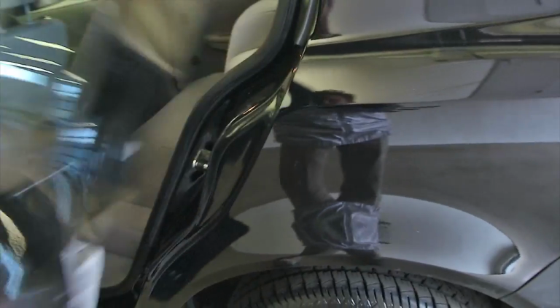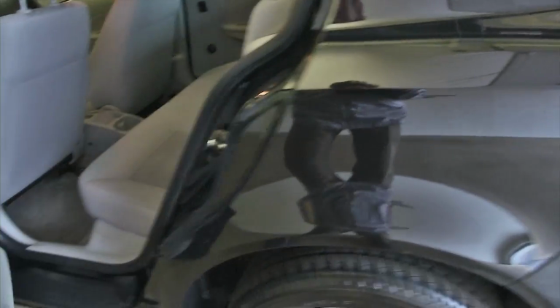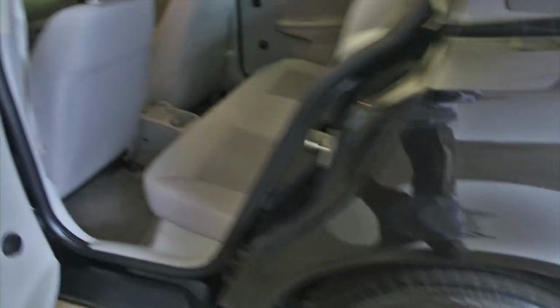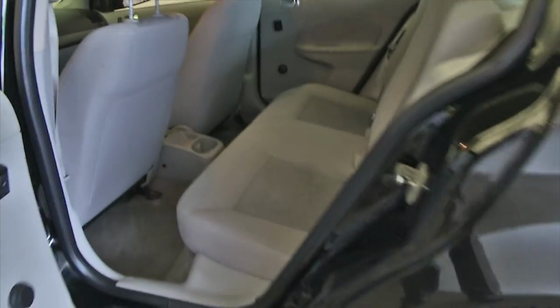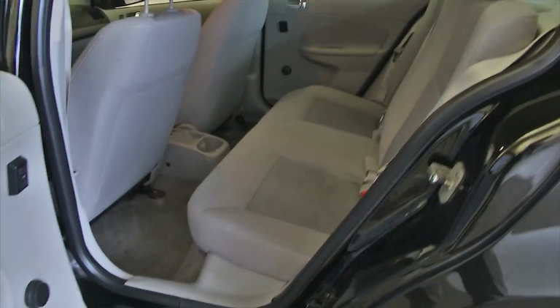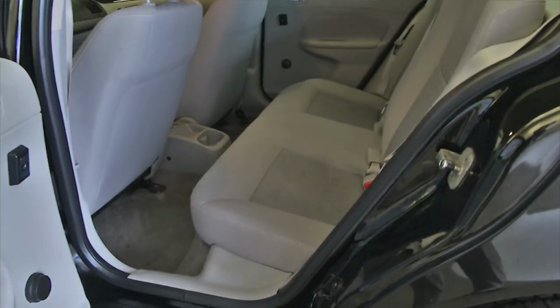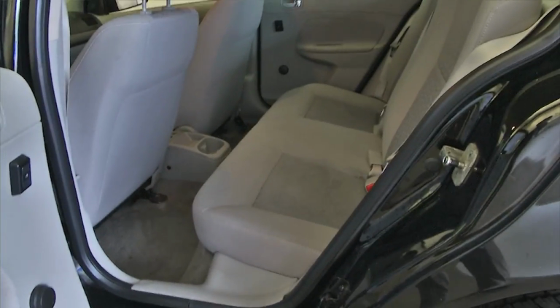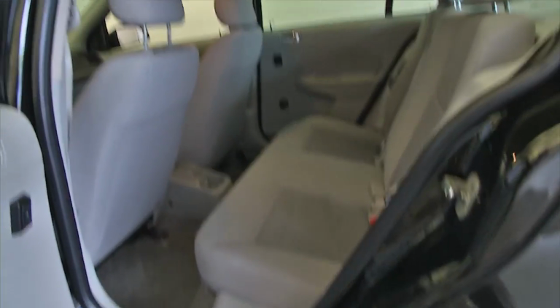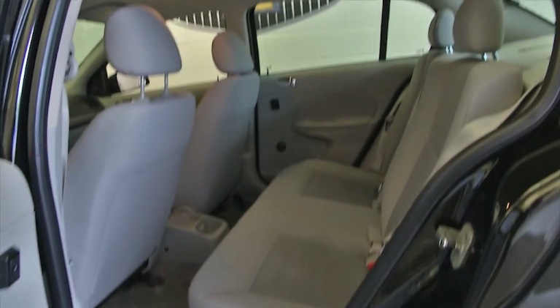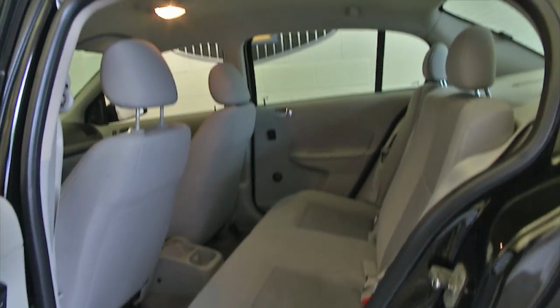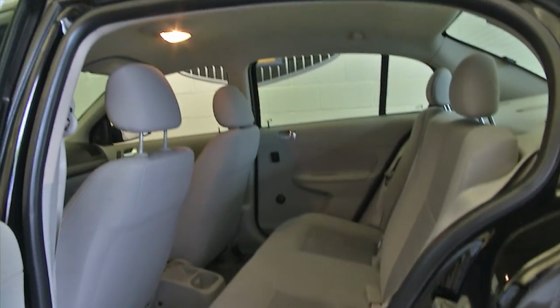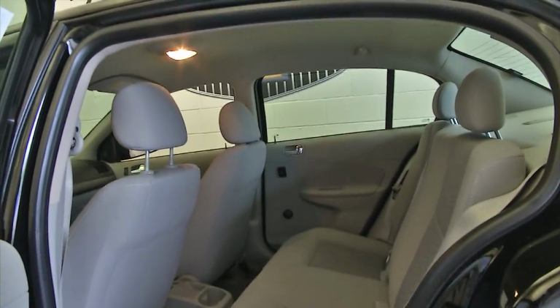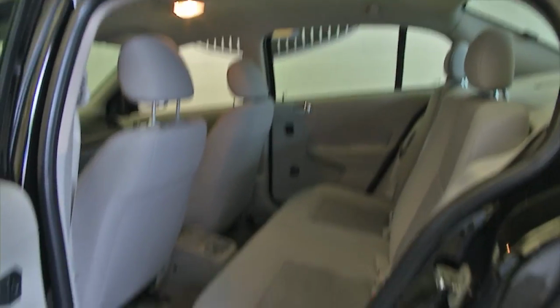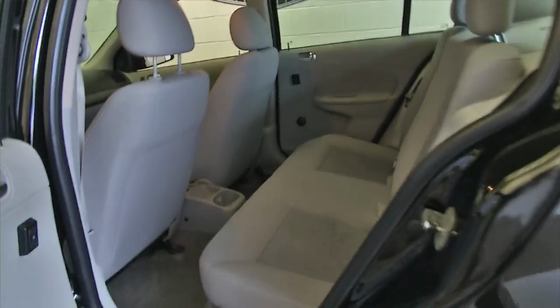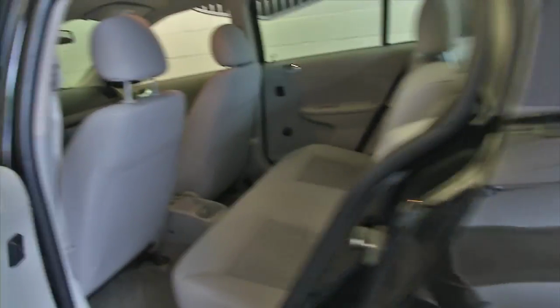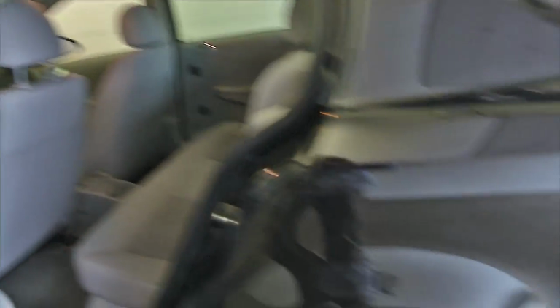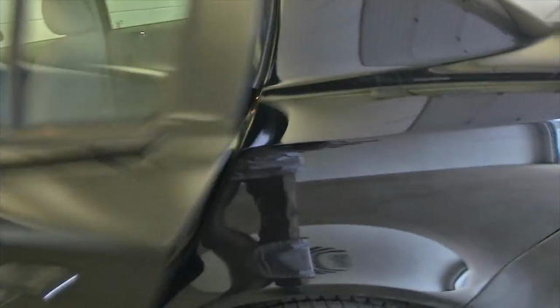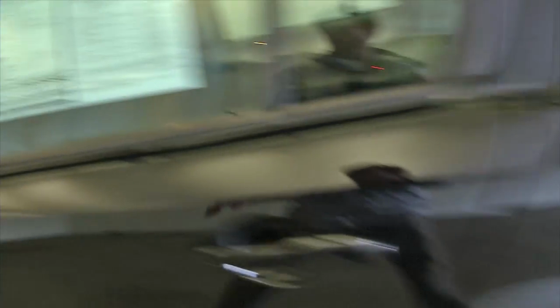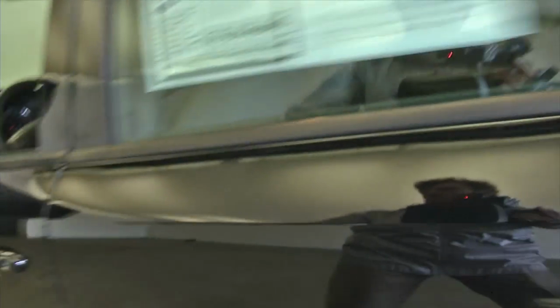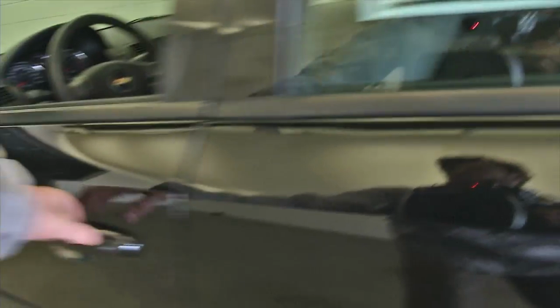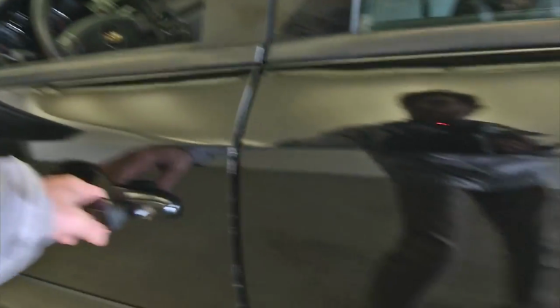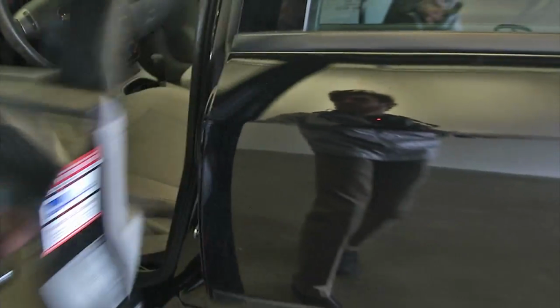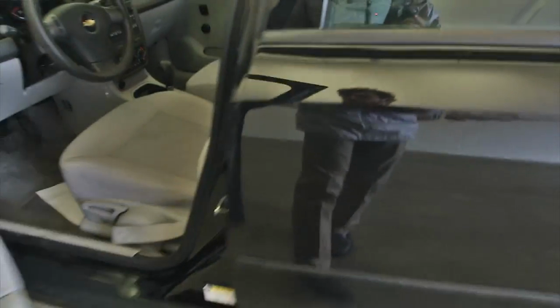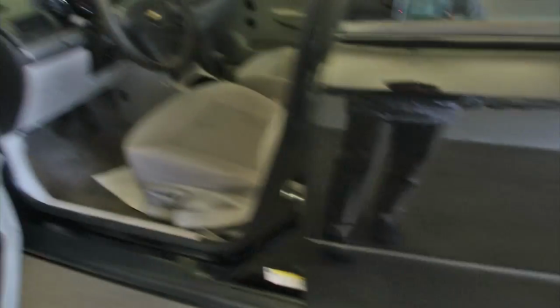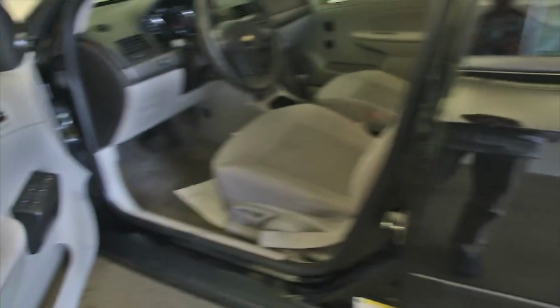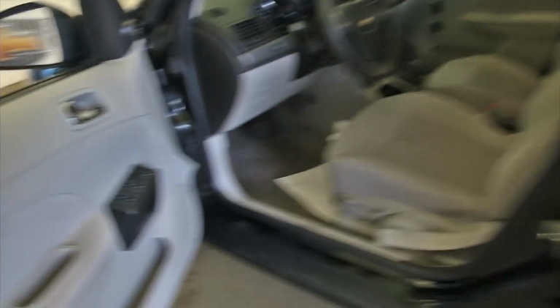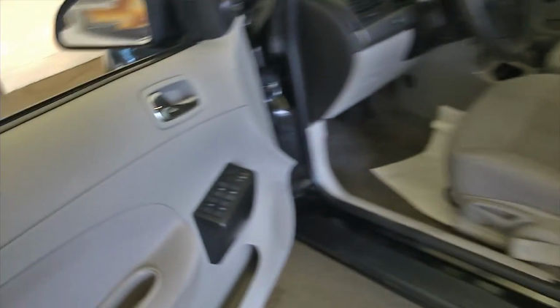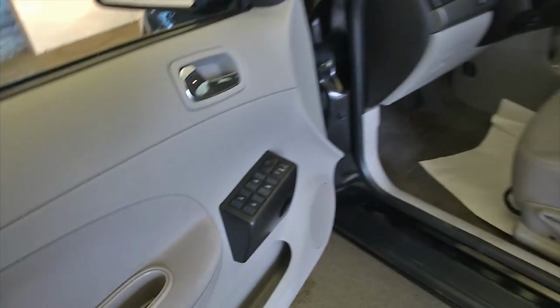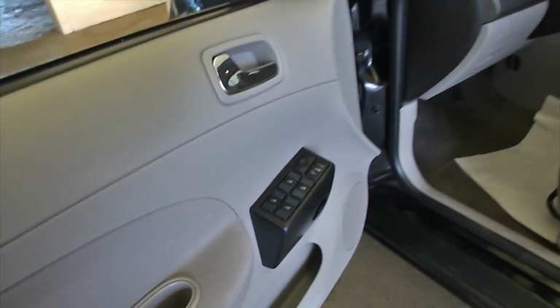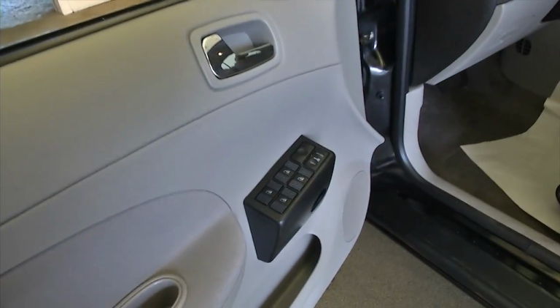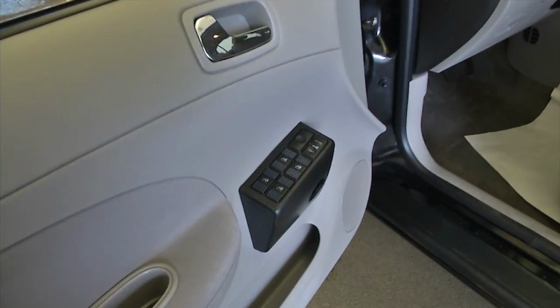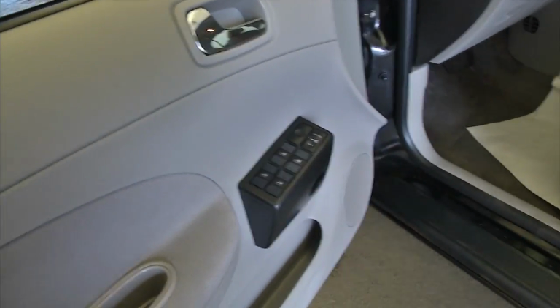In this video walk-around, we're gonna start at the back of the vehicle, work our way to the front, help you get a better idea of the condition, hear what the doors sound like, hear what the engine sounds like.